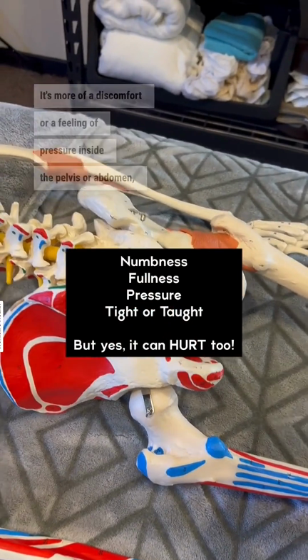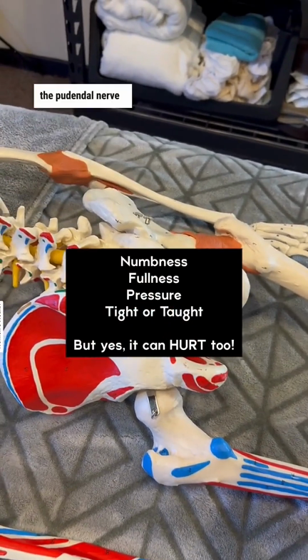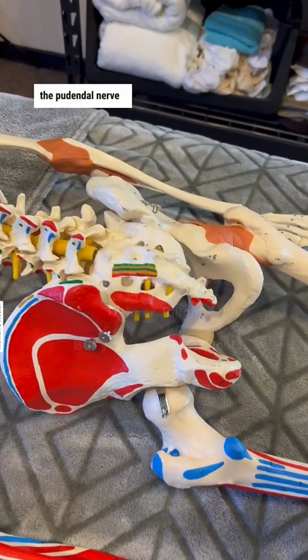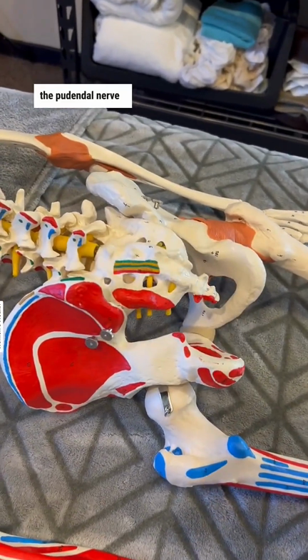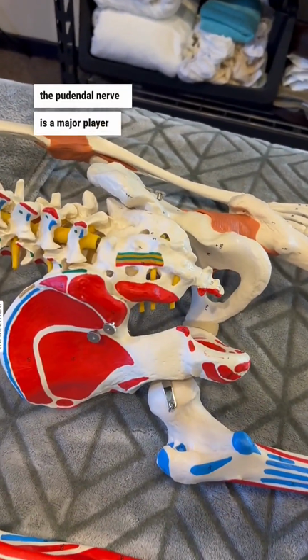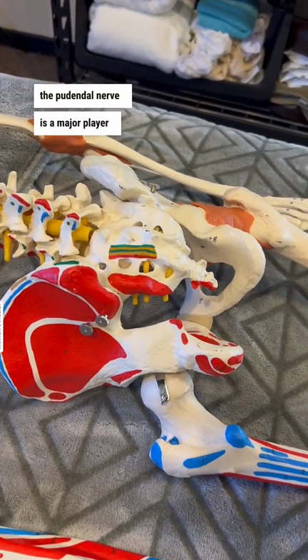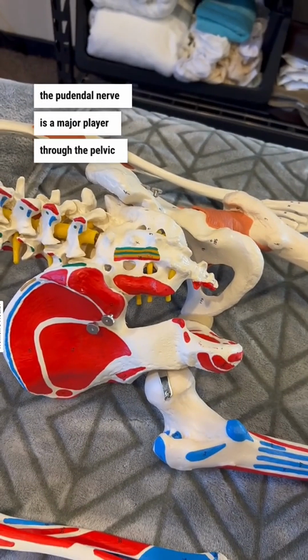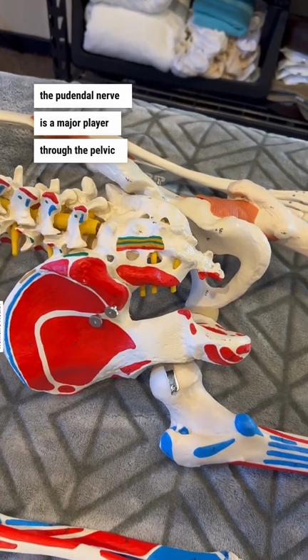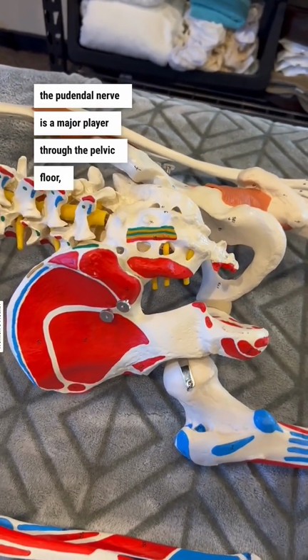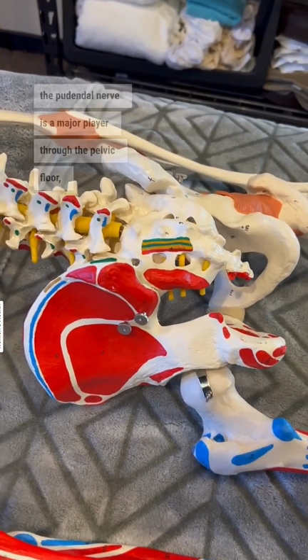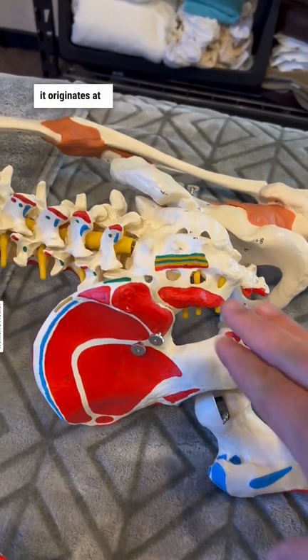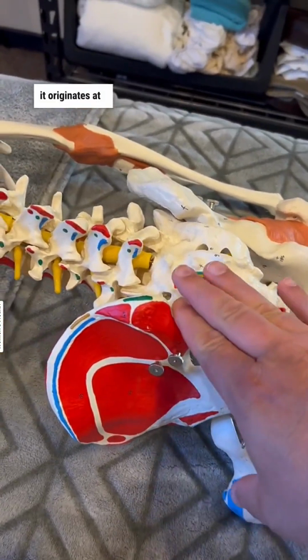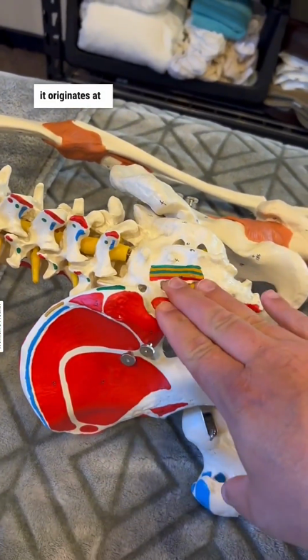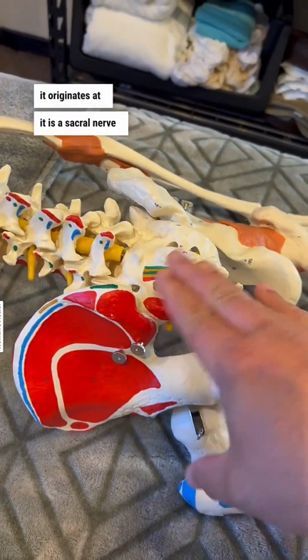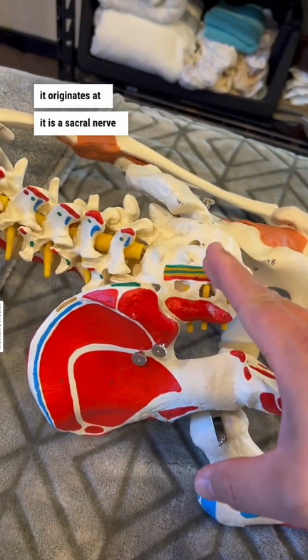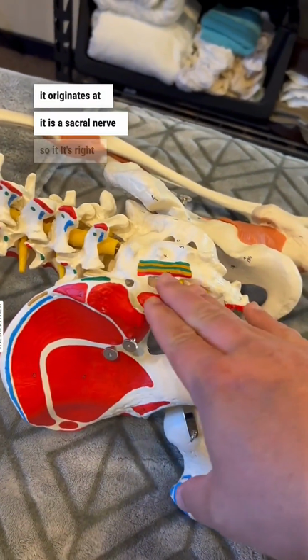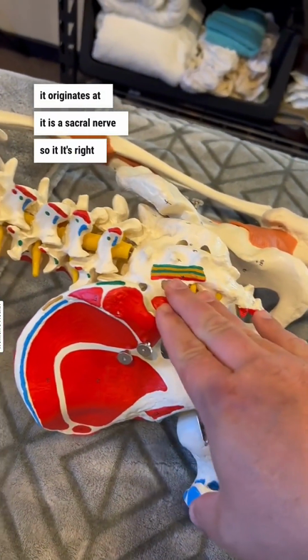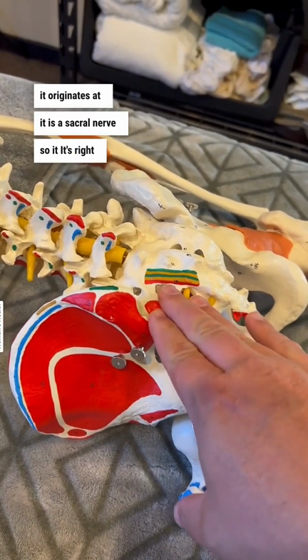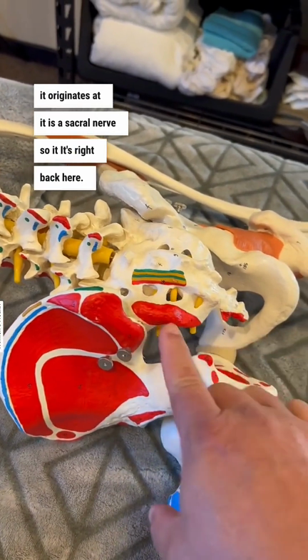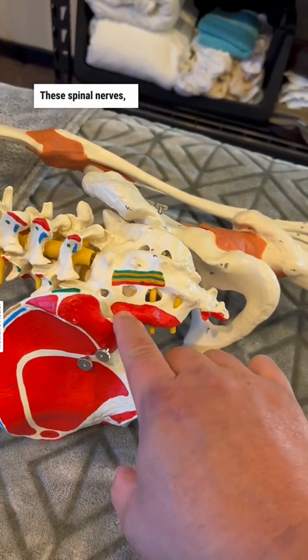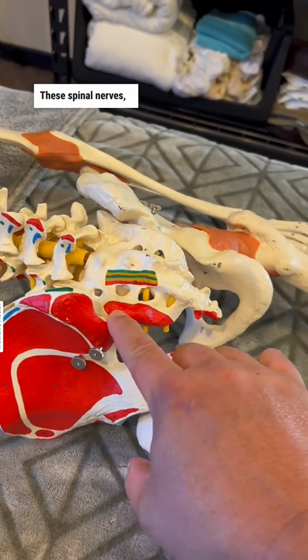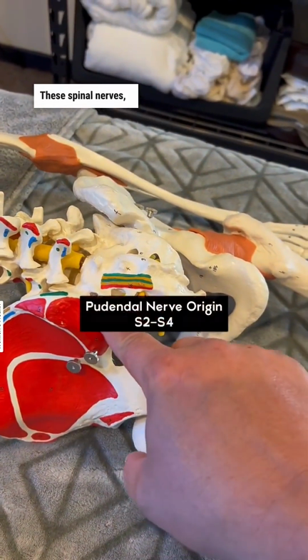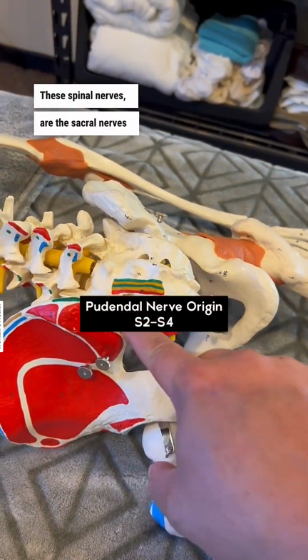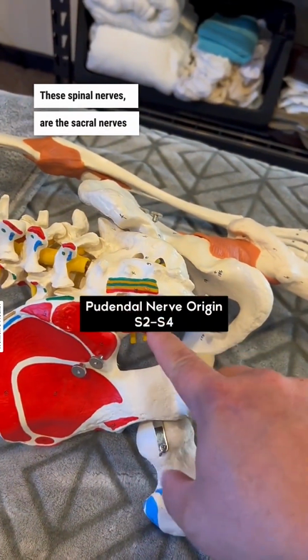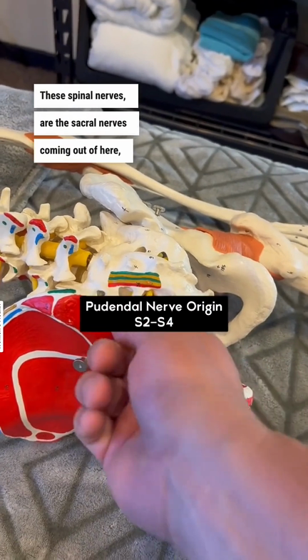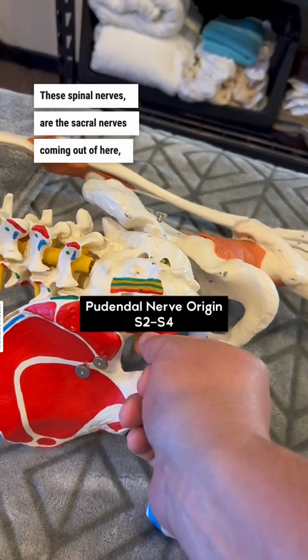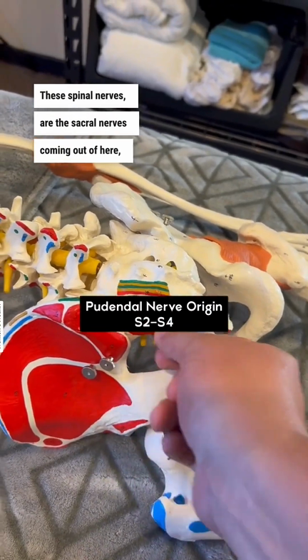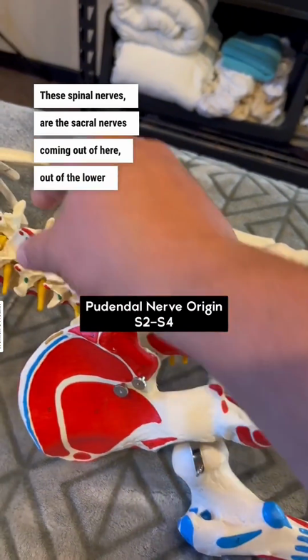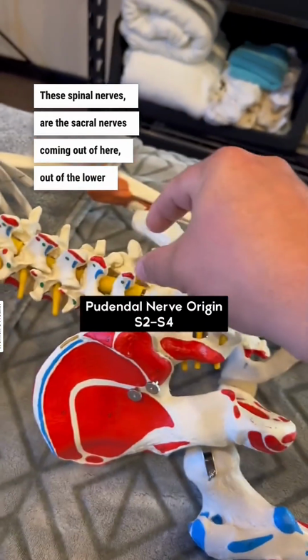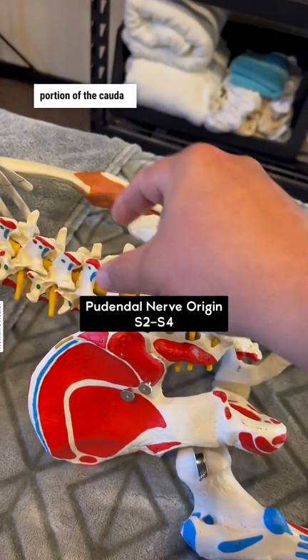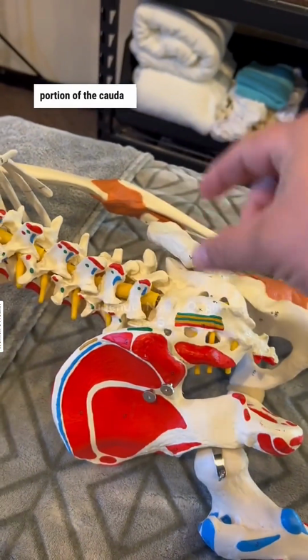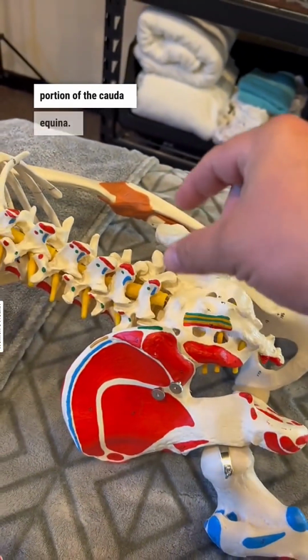The pudendal nerve is a major player through the pelvic floor. It originates — it is a sacral nerve, so it originates right back here. These sacral nerves coming out of the lower portion of the cauda equina.